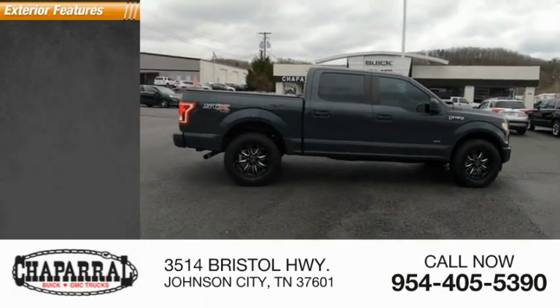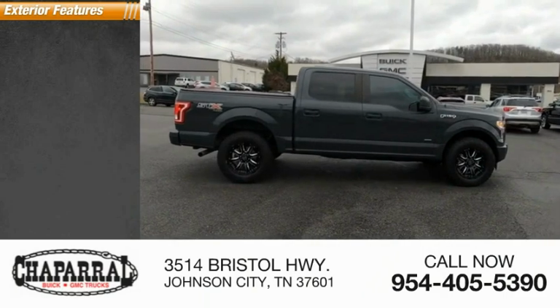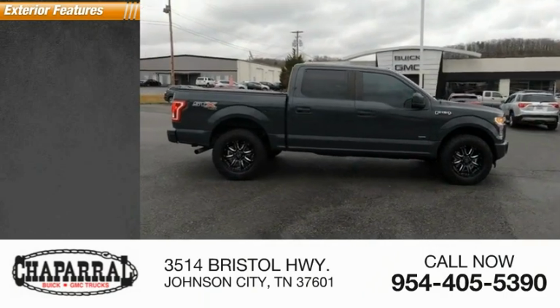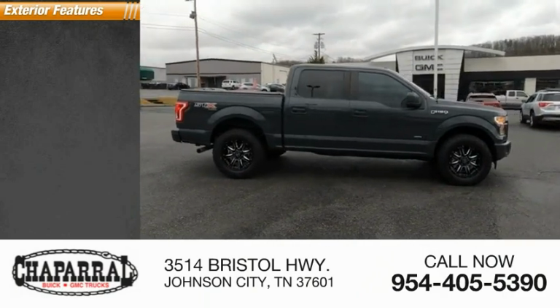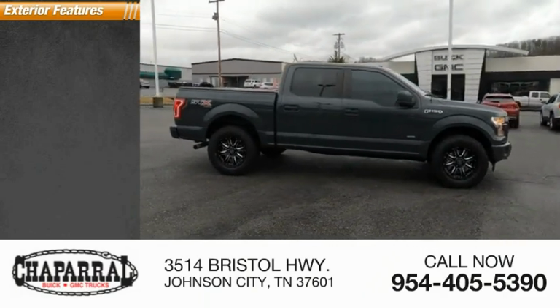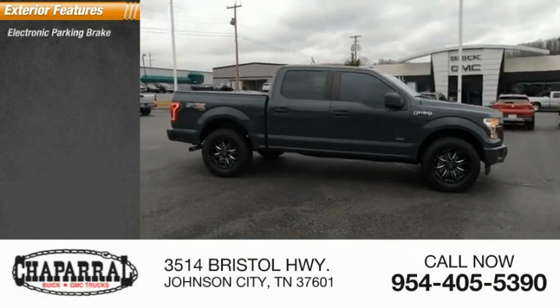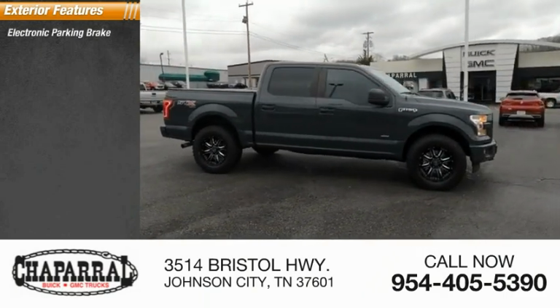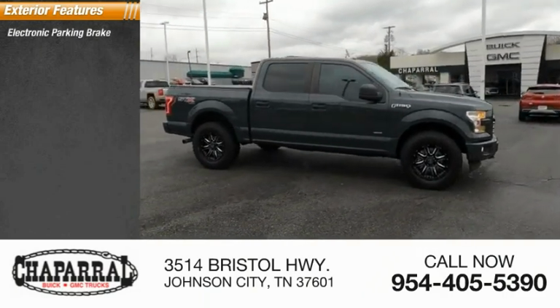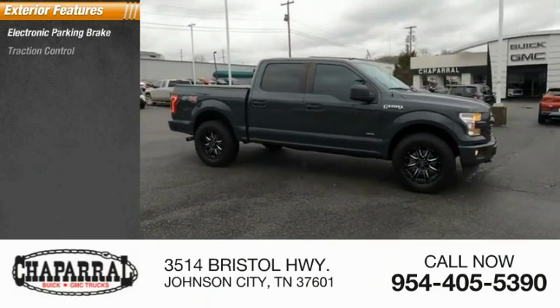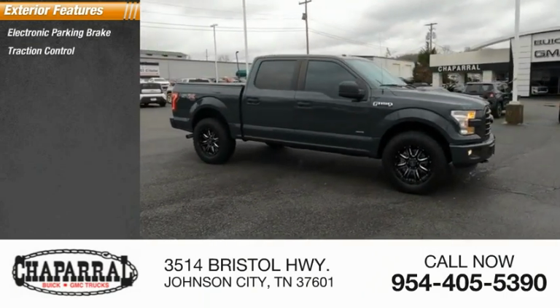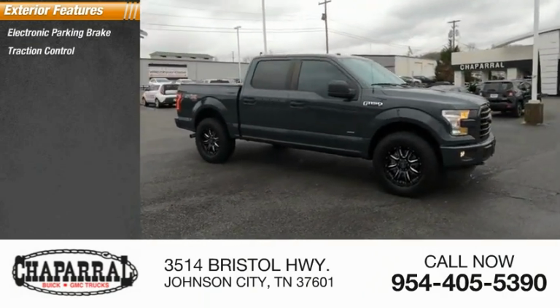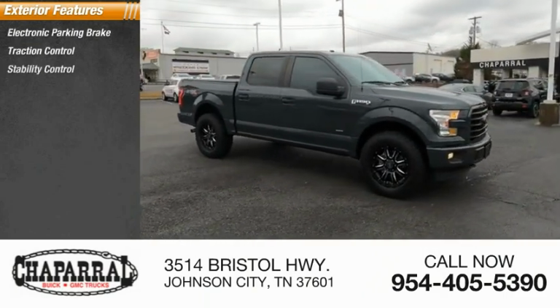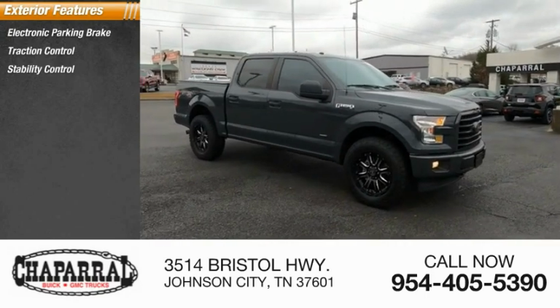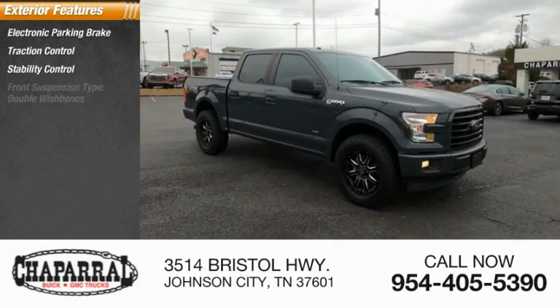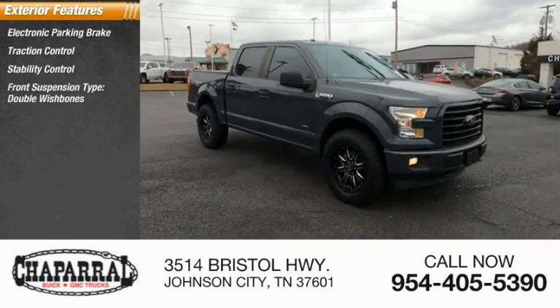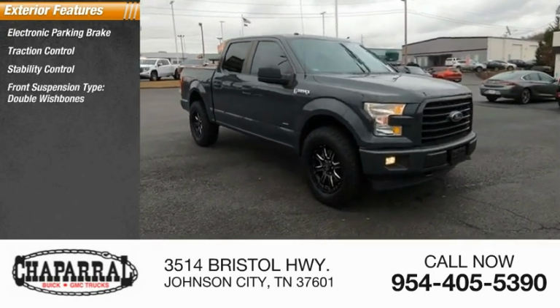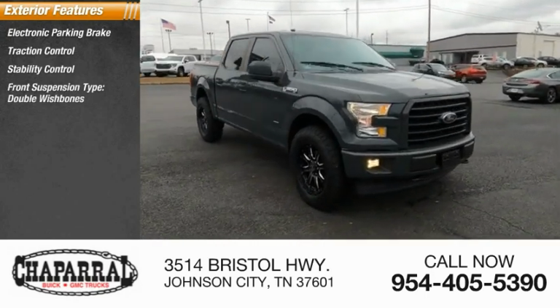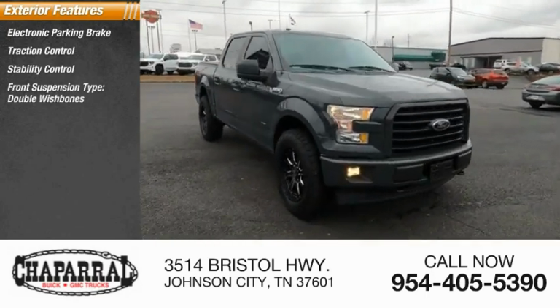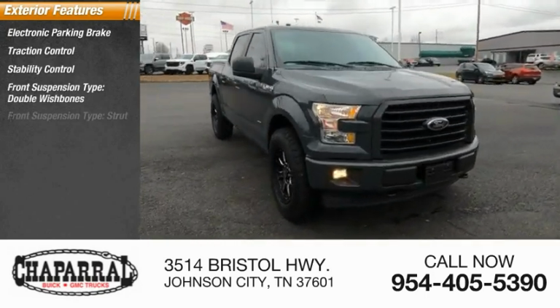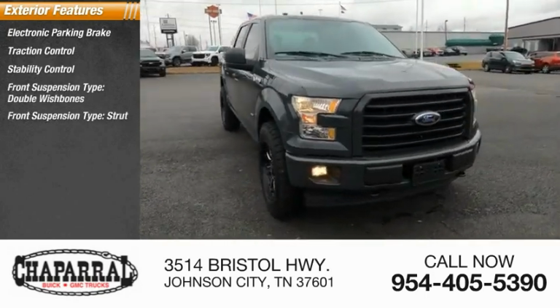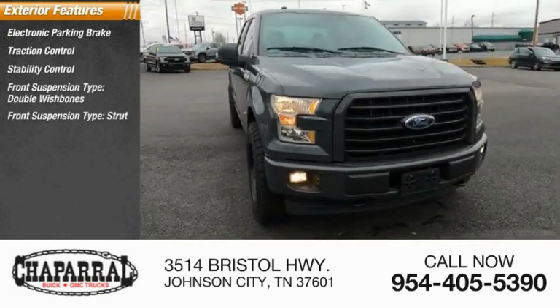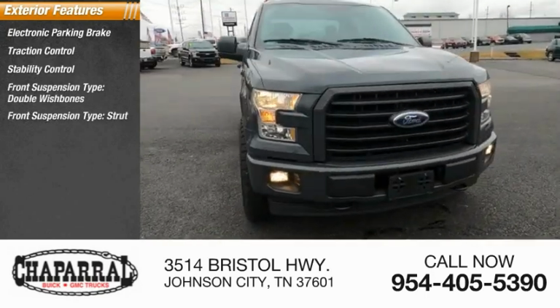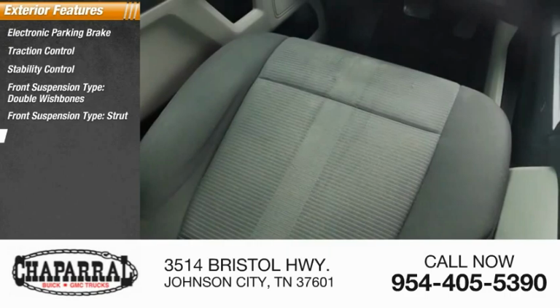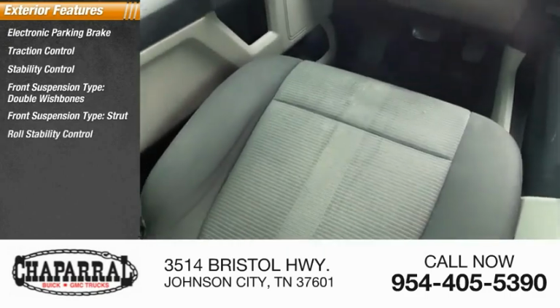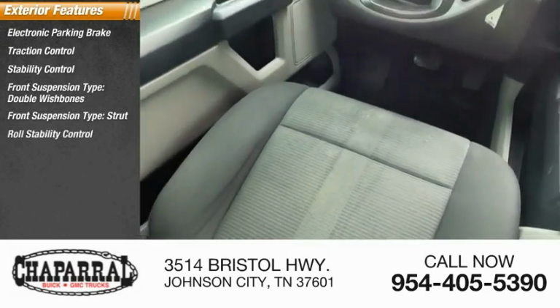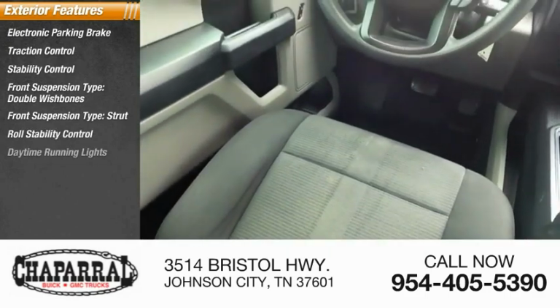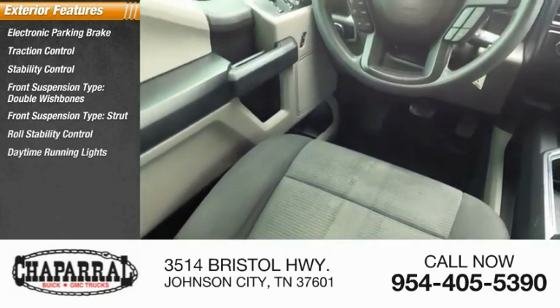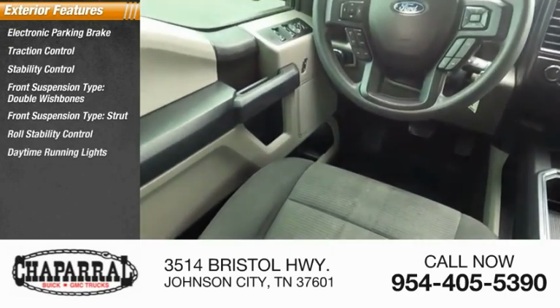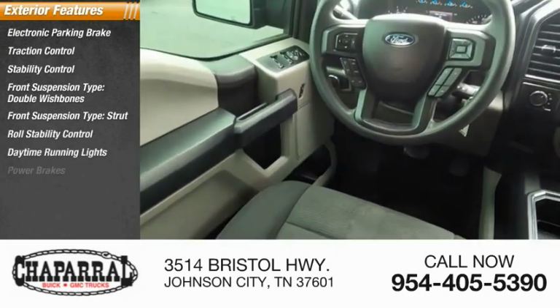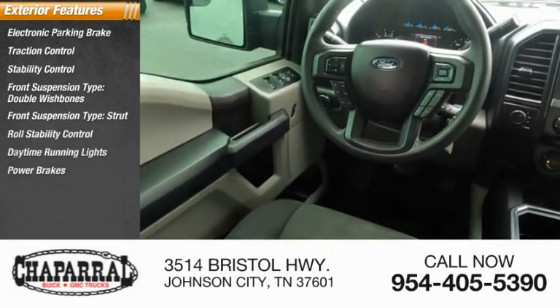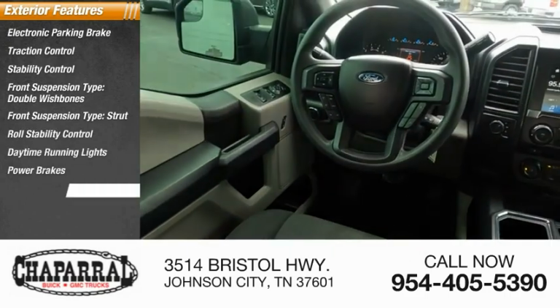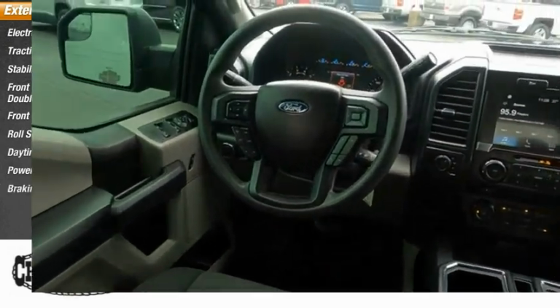Here are some of this vehicle's great options: electronic parking brake, traction control, stability control, front suspension type double wishbones, strut, roll stability control, daytime running lights, power brakes, braking assist.